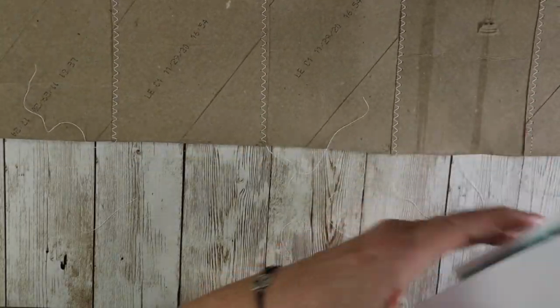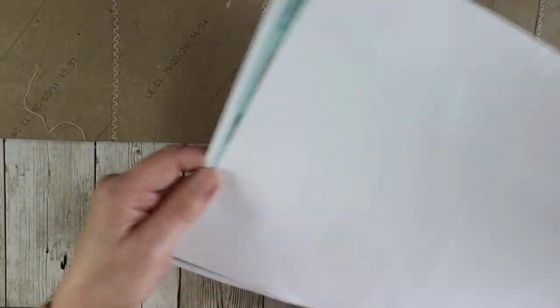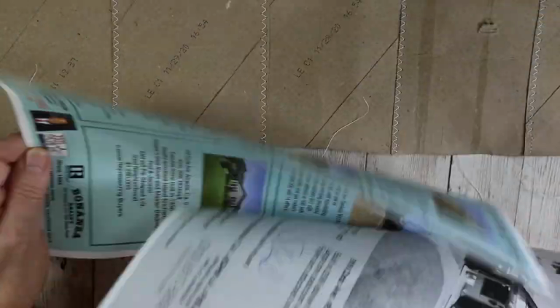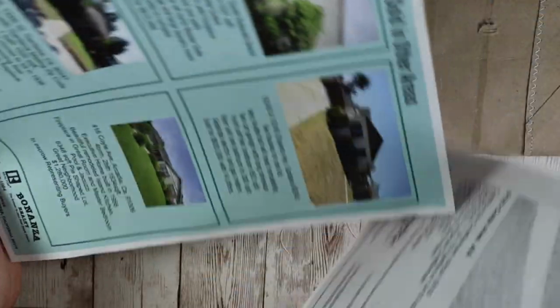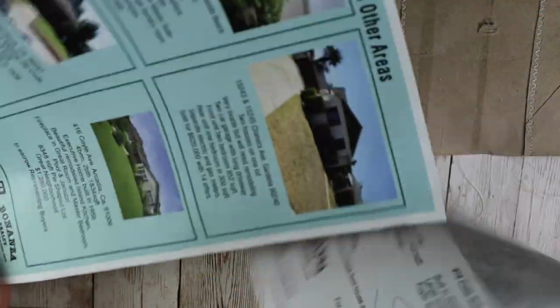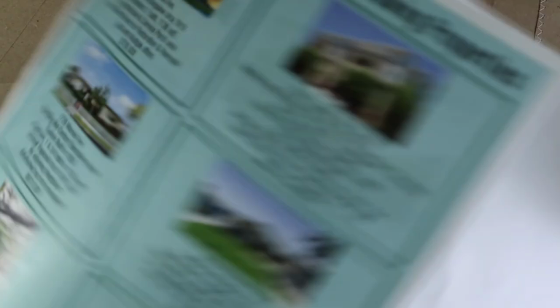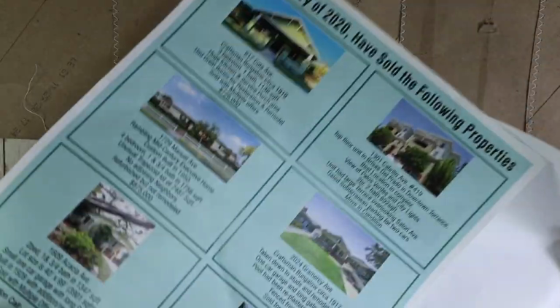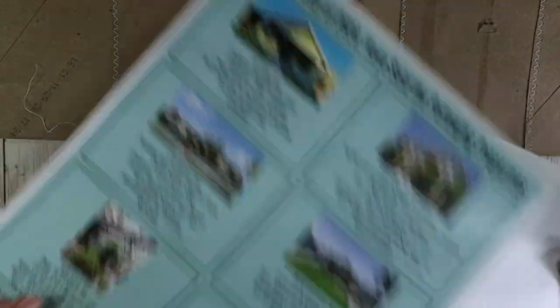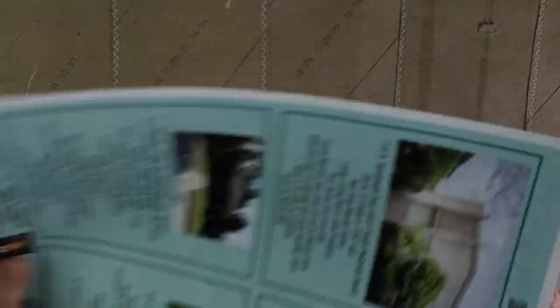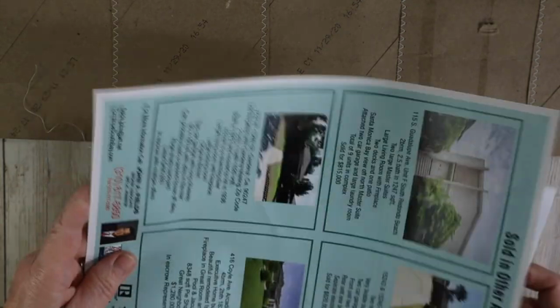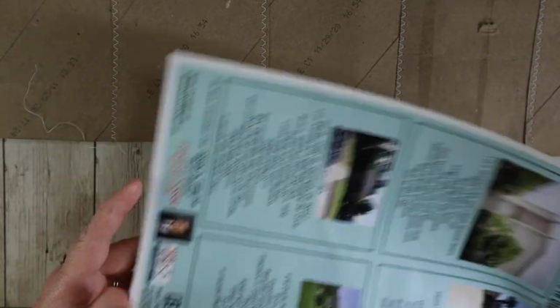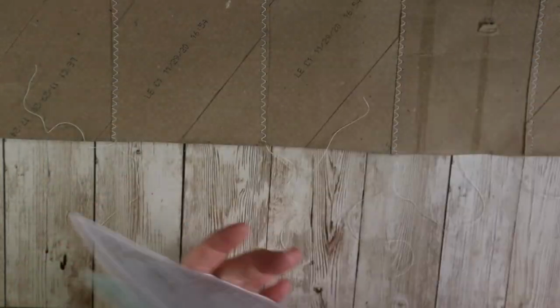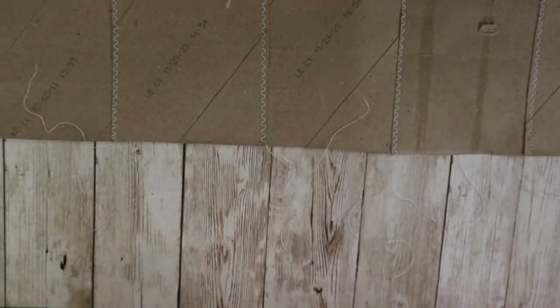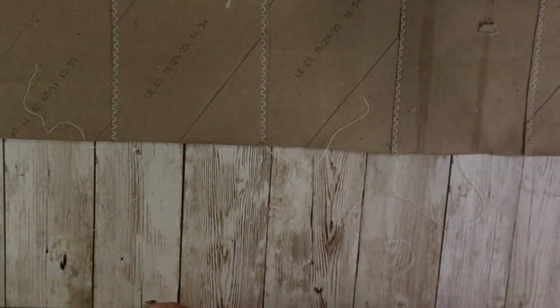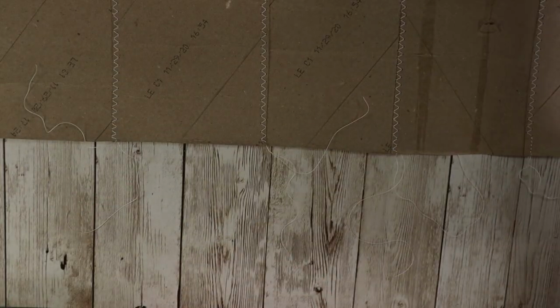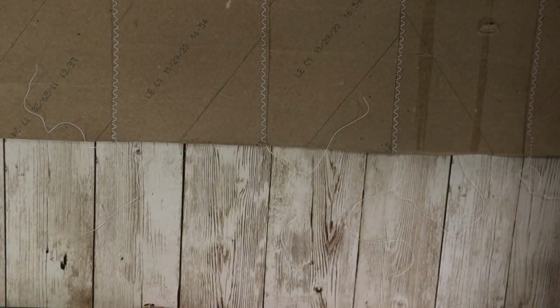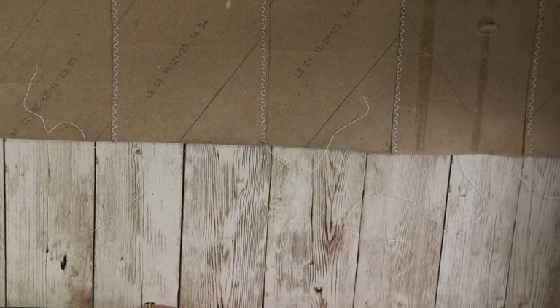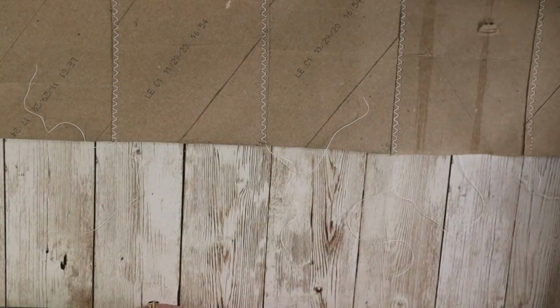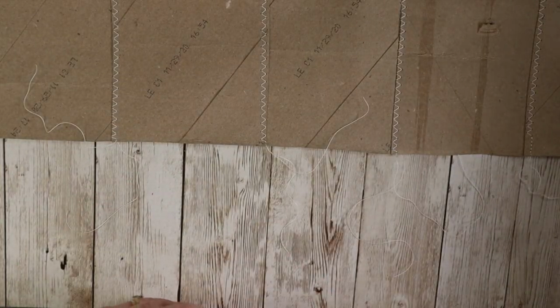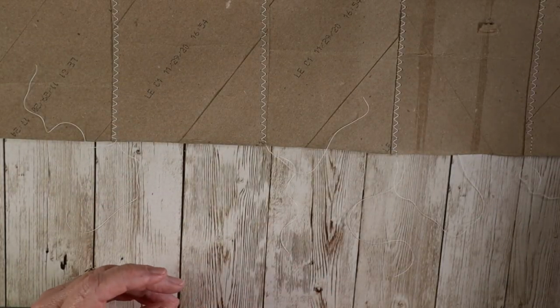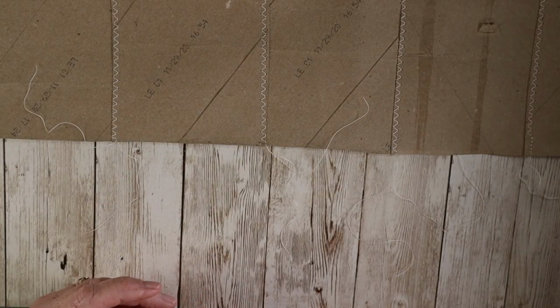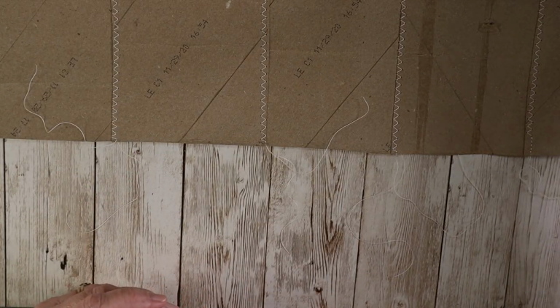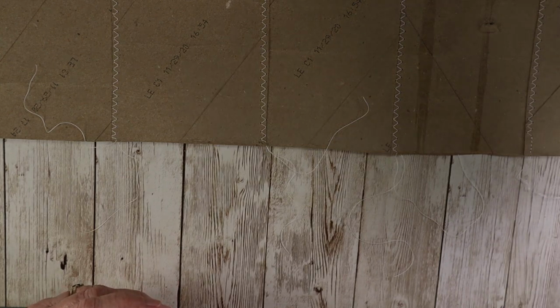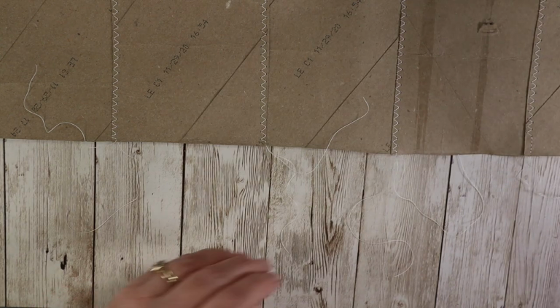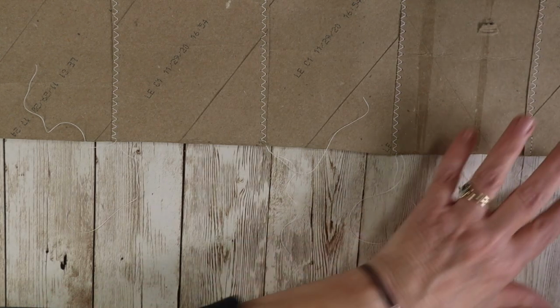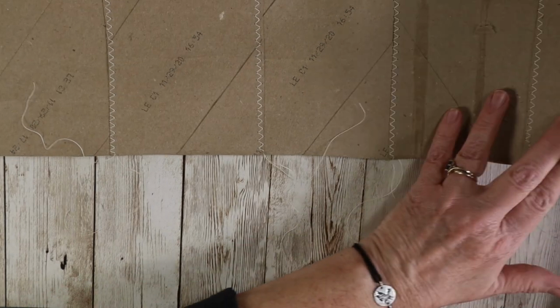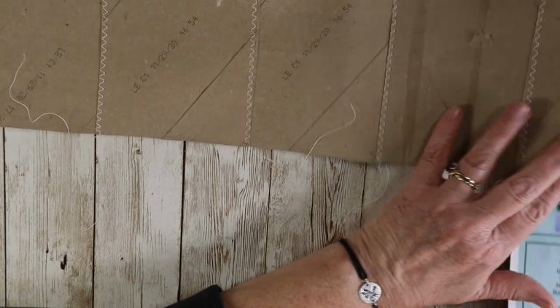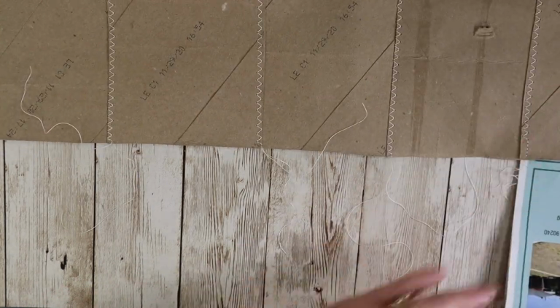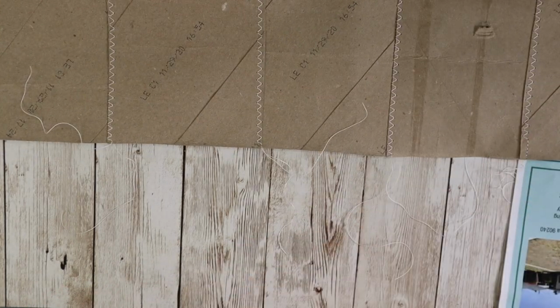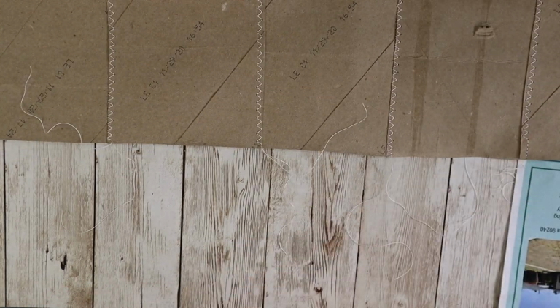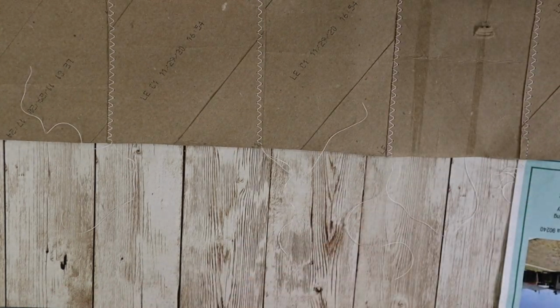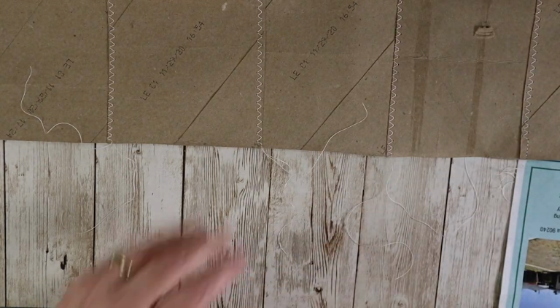We all have junk mail — and throwing it away is just a huge waste of our resources — but let's make something fun. Let's make a real junk journal with some junk.